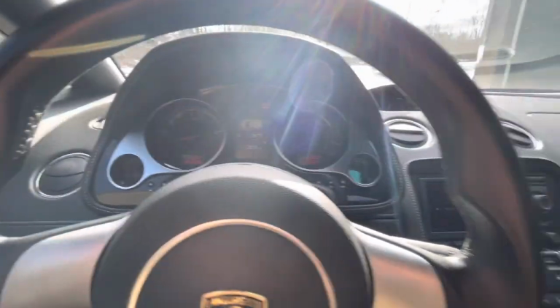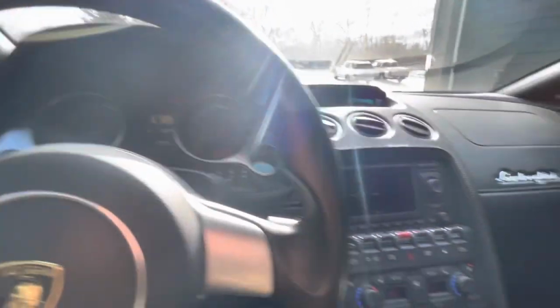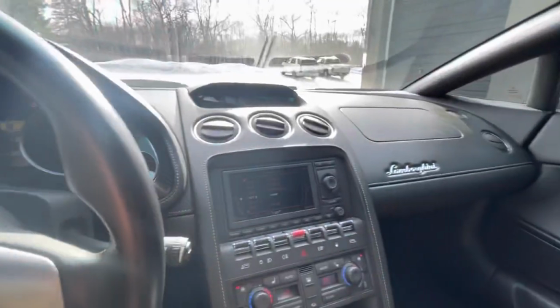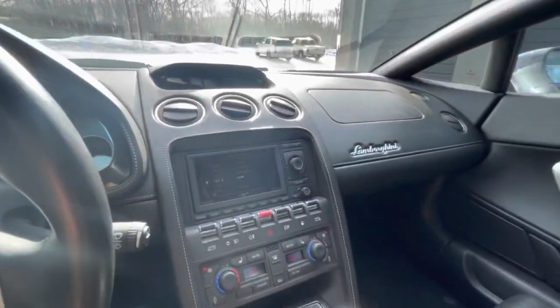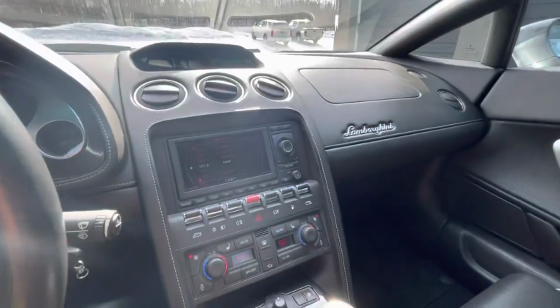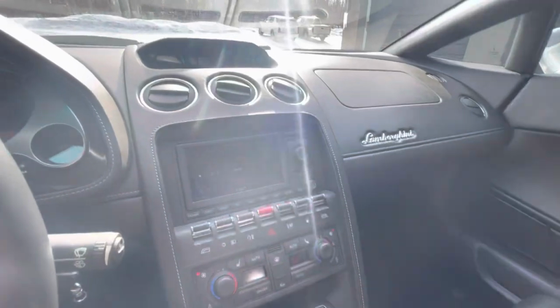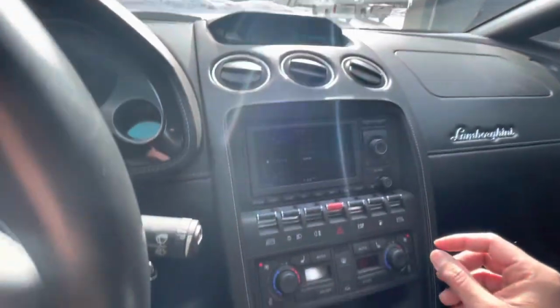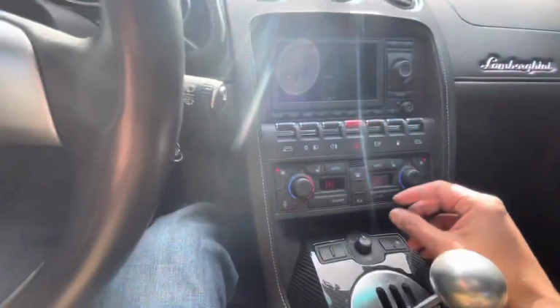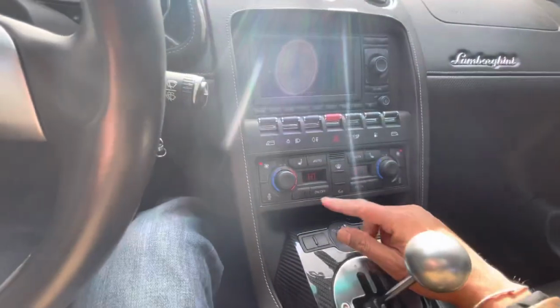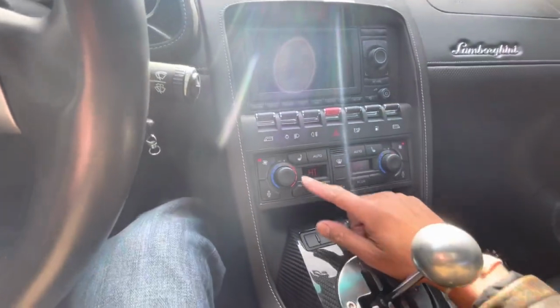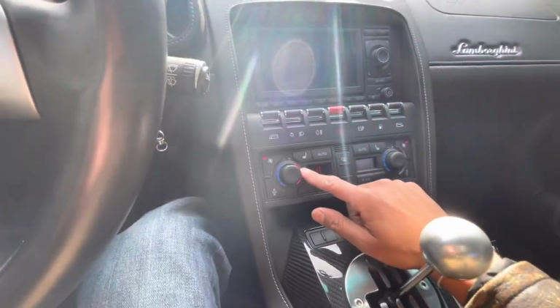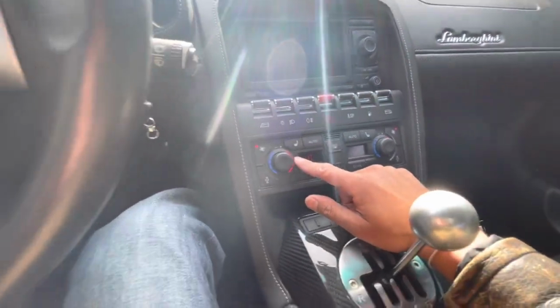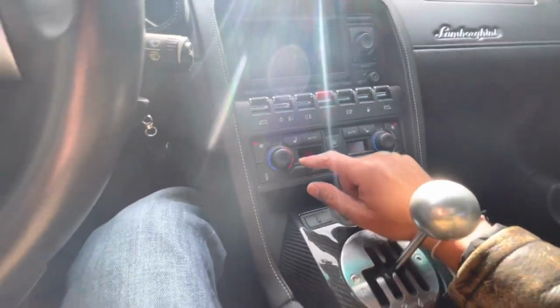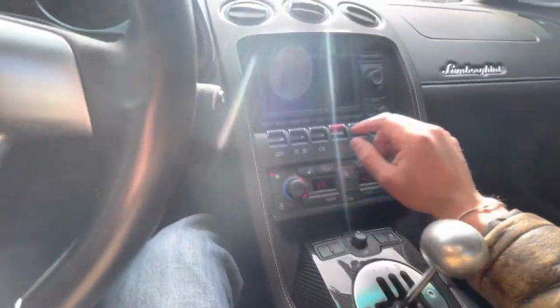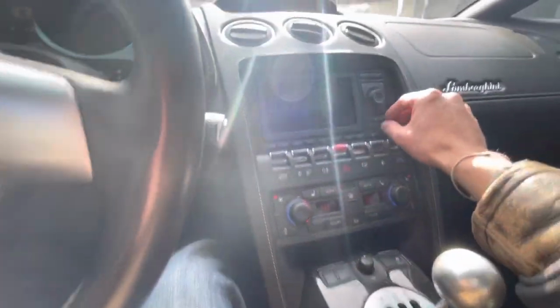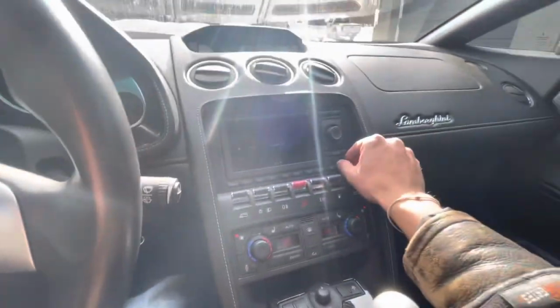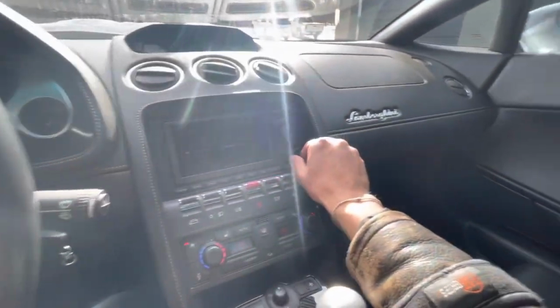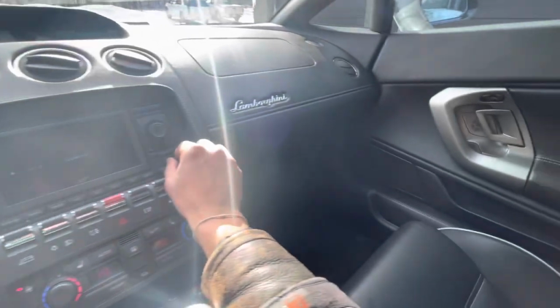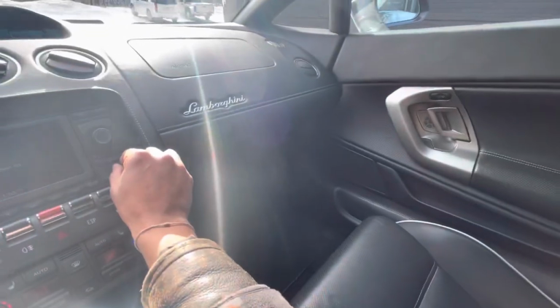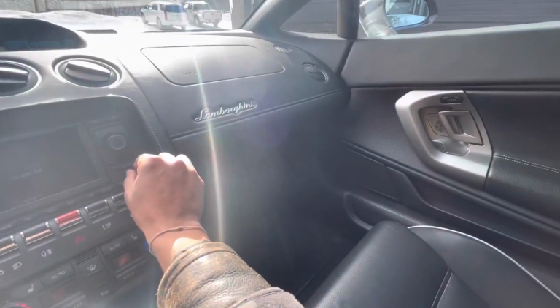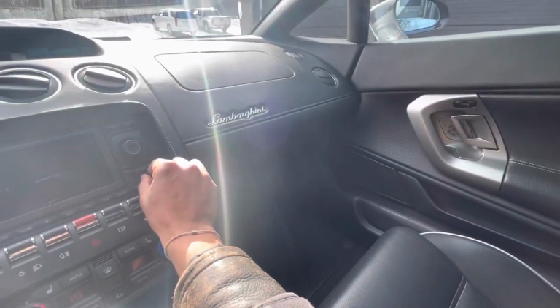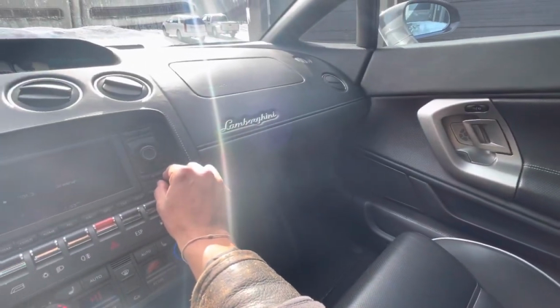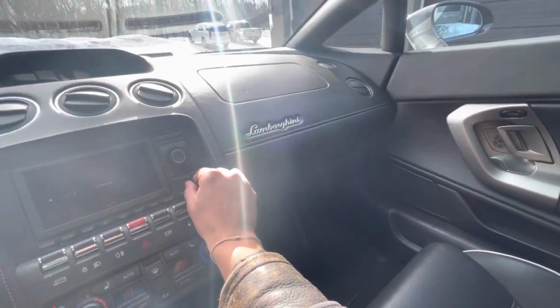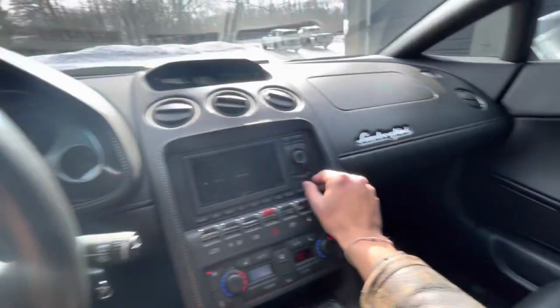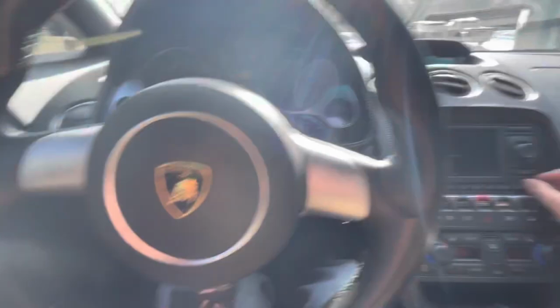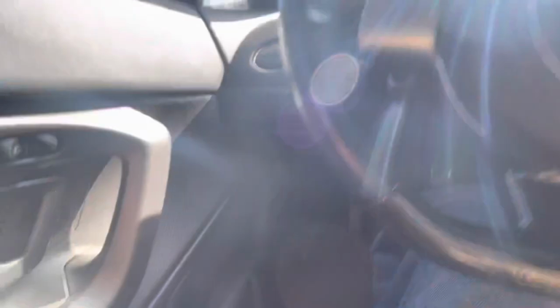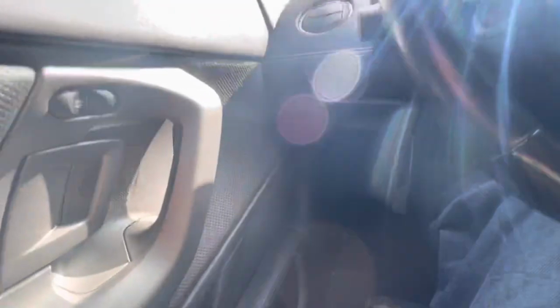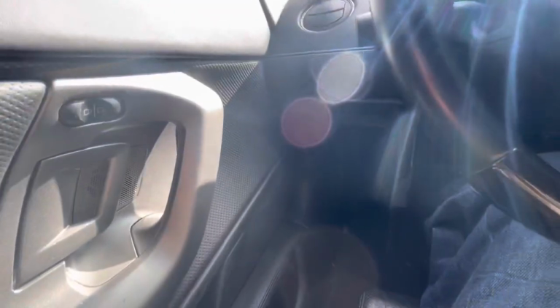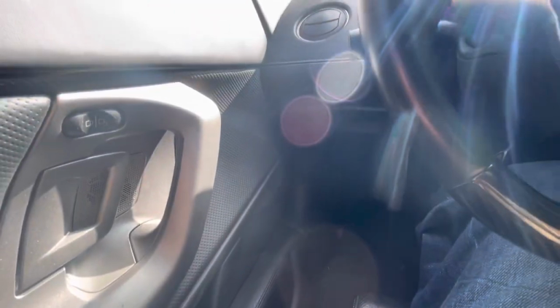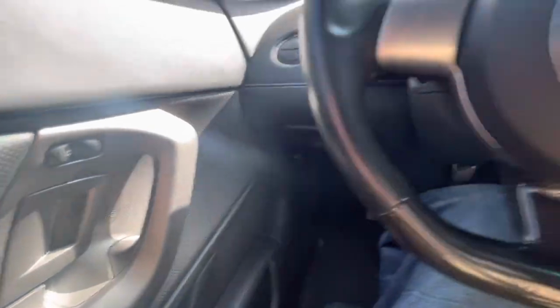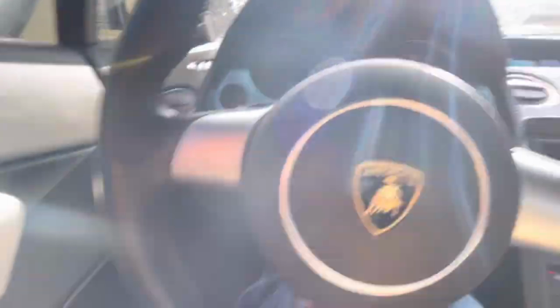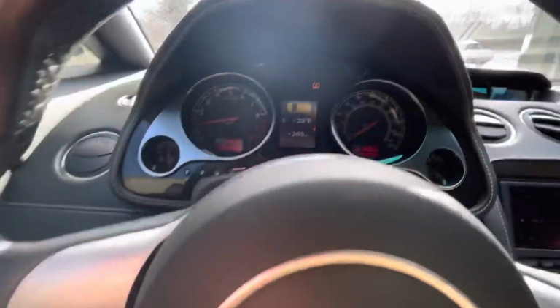I'm gonna do a quick little drive just to show that the heat works, heated seats work, radio works, and all the speakers work.